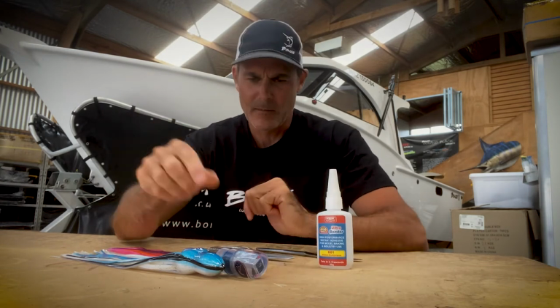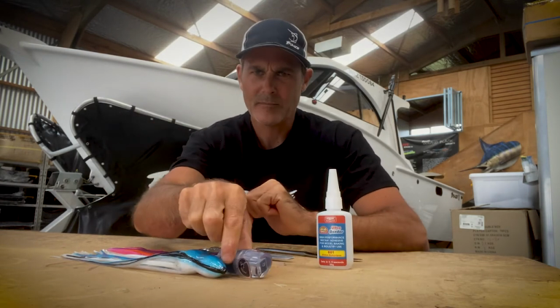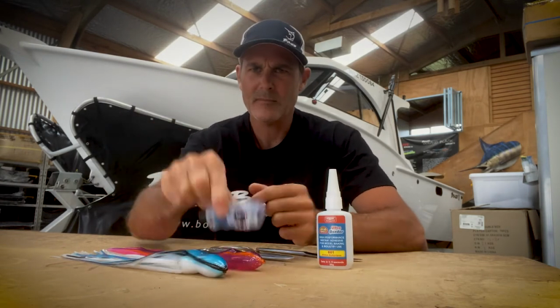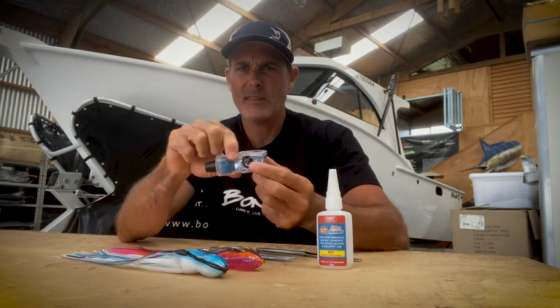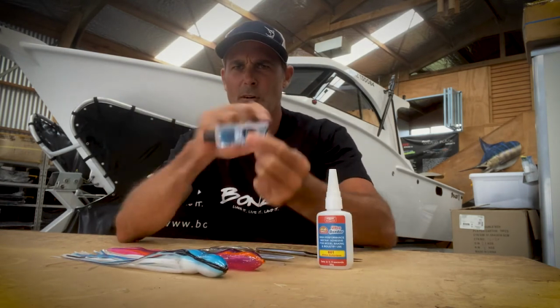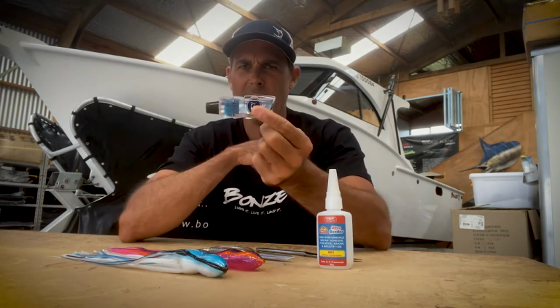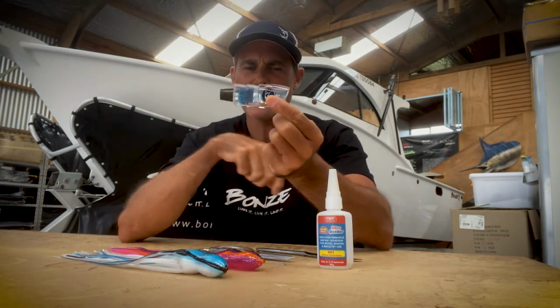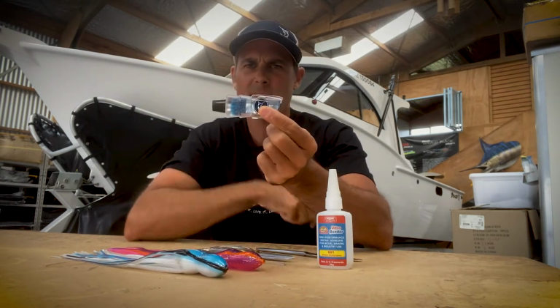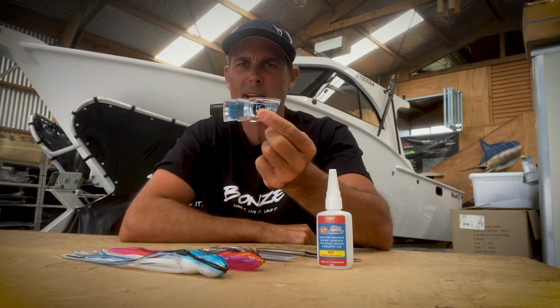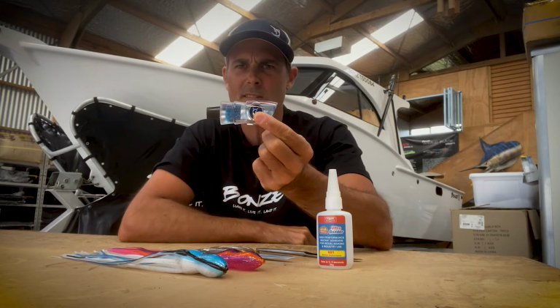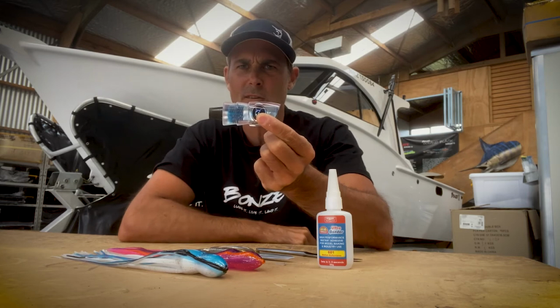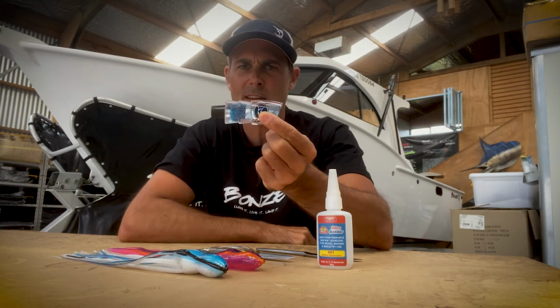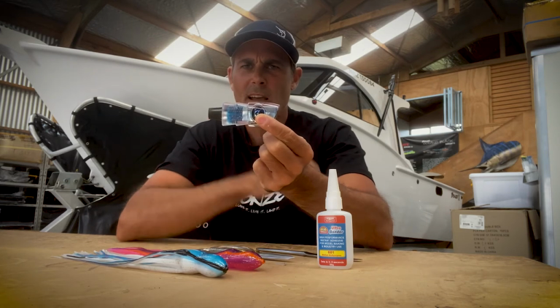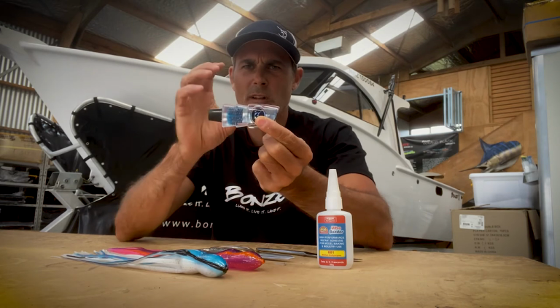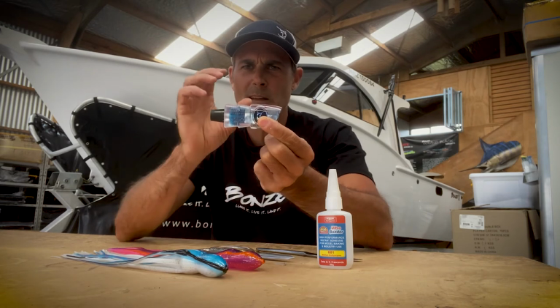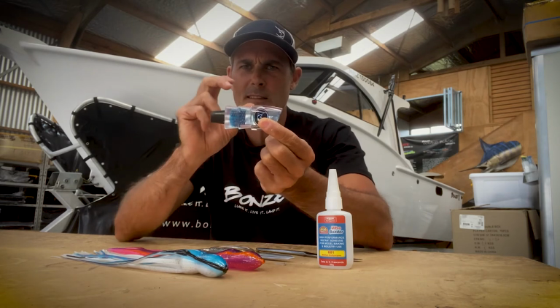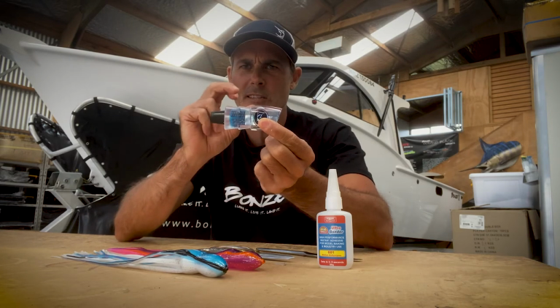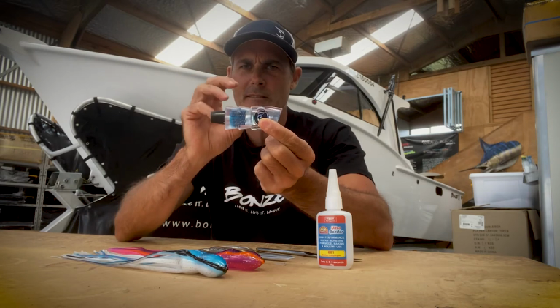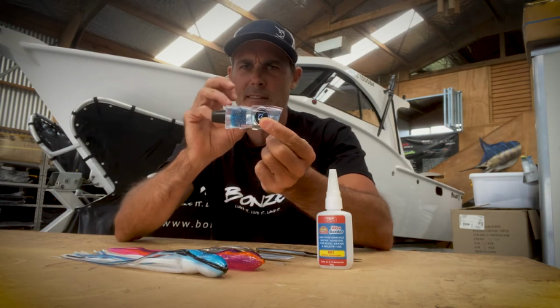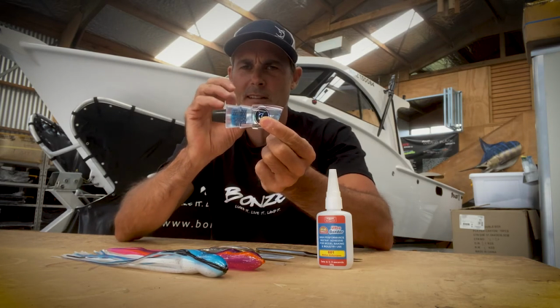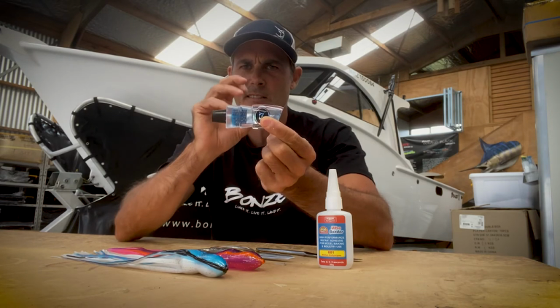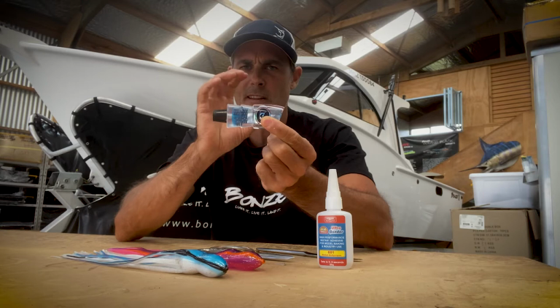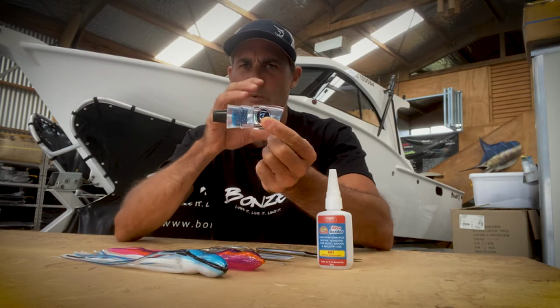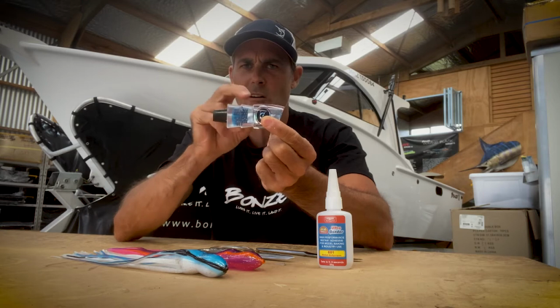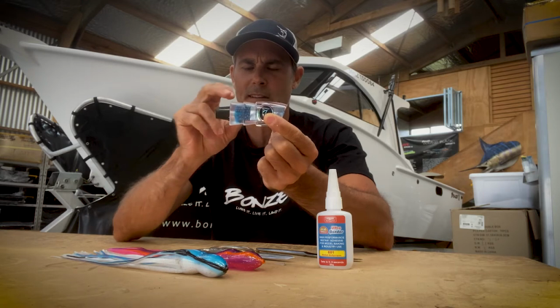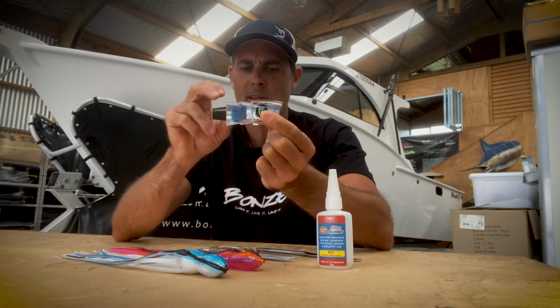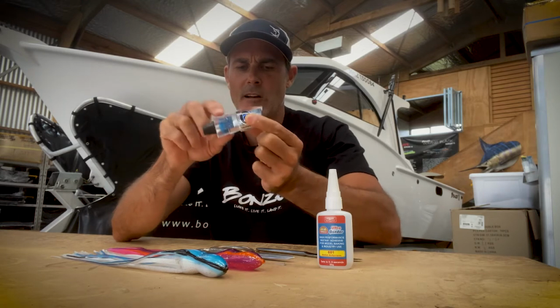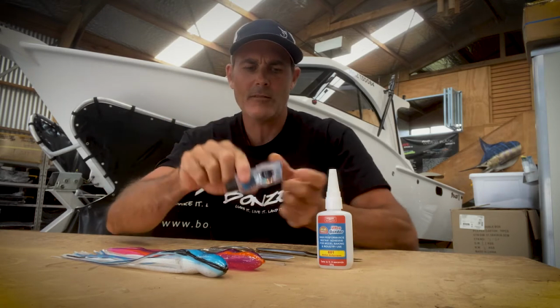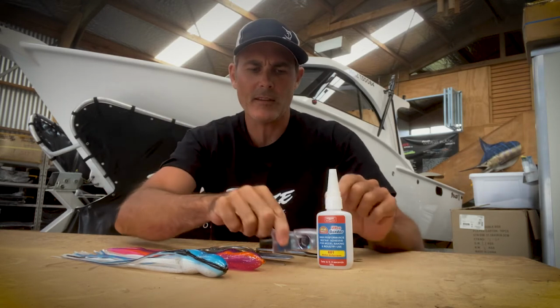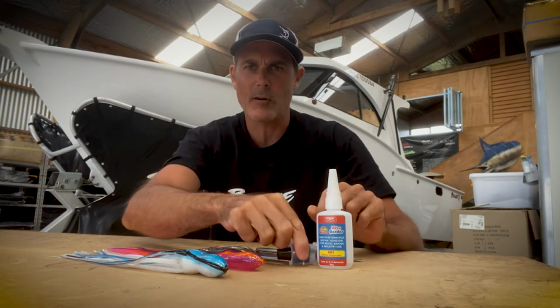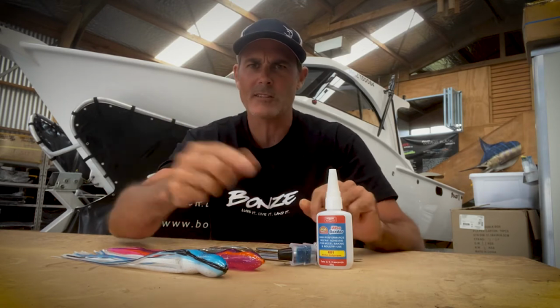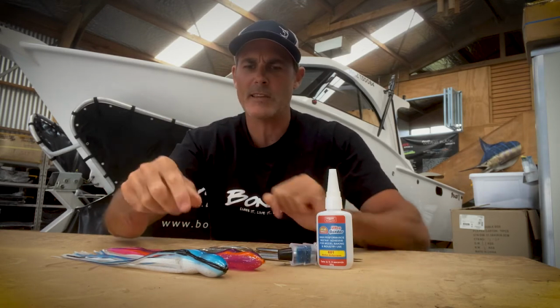So you've got your head, you need to work out the size skirt you need, and you want it to be a relatively tight fit. That's the secret — it needs to be a tight fit. So I've got the right size skirts here, and I'm going to cut them.